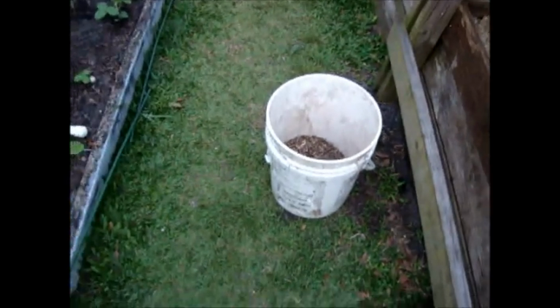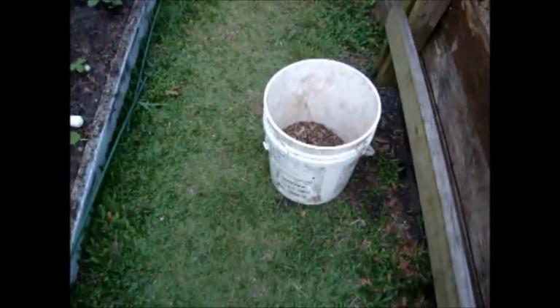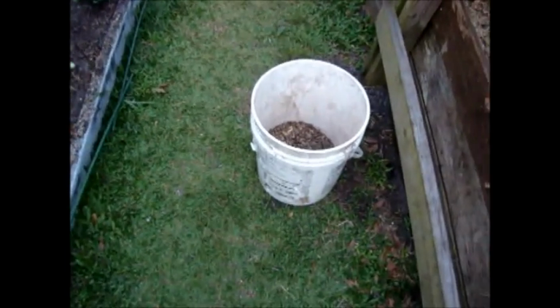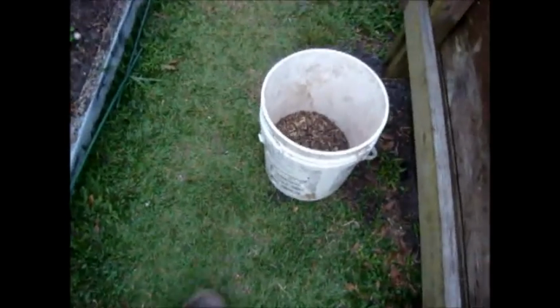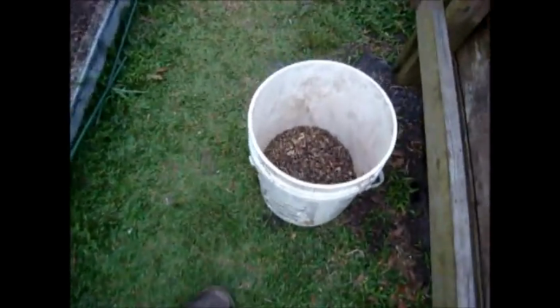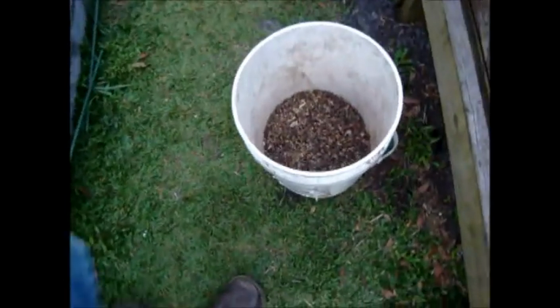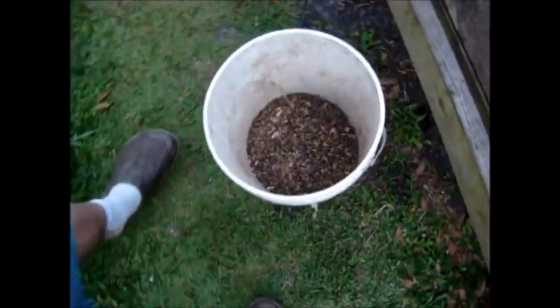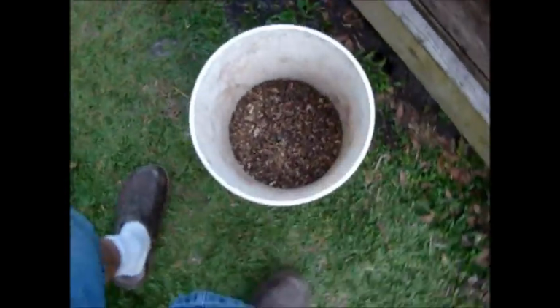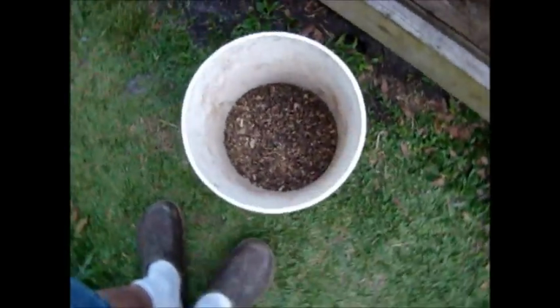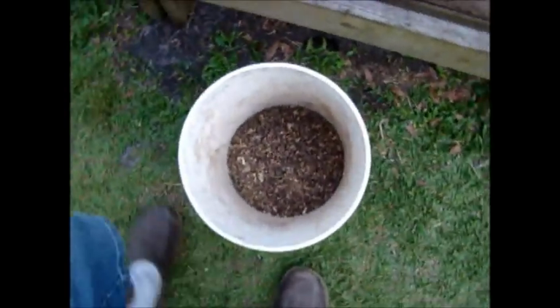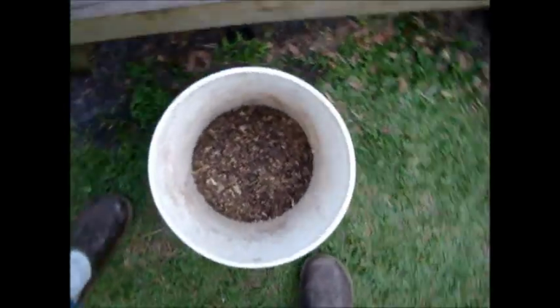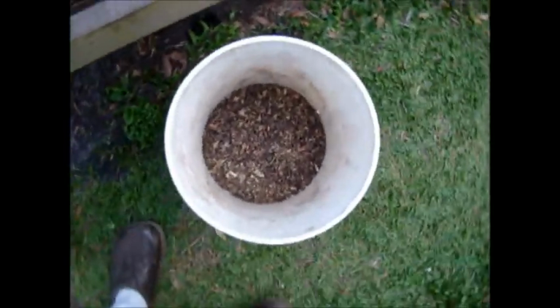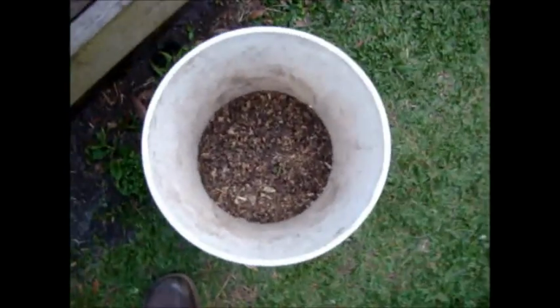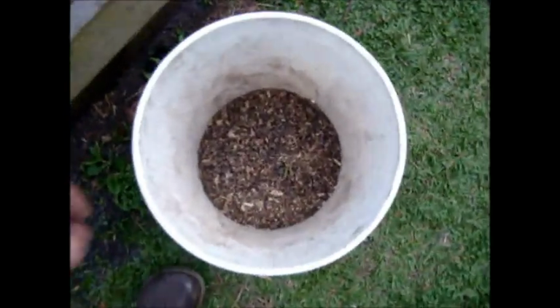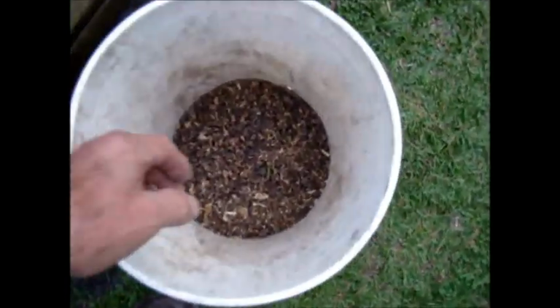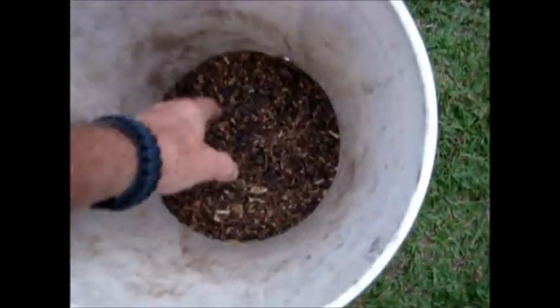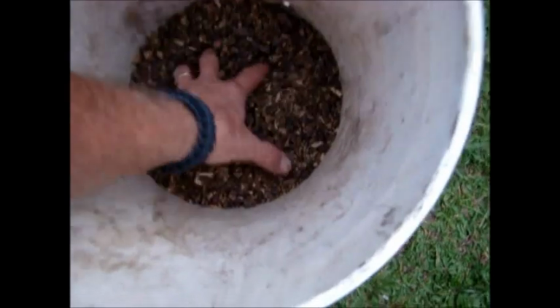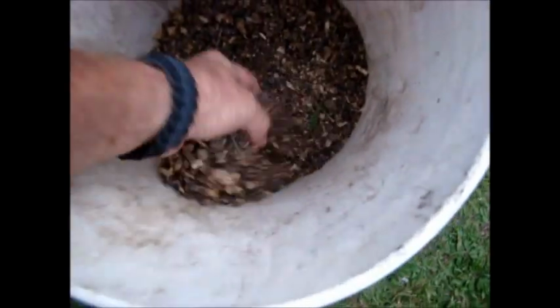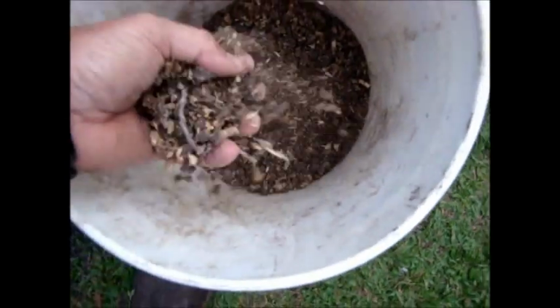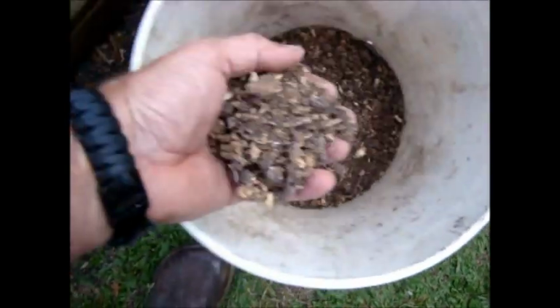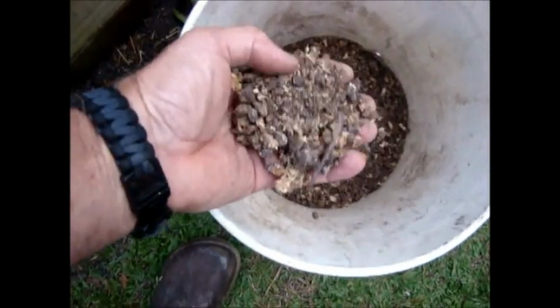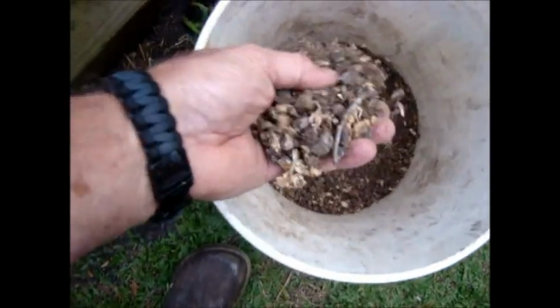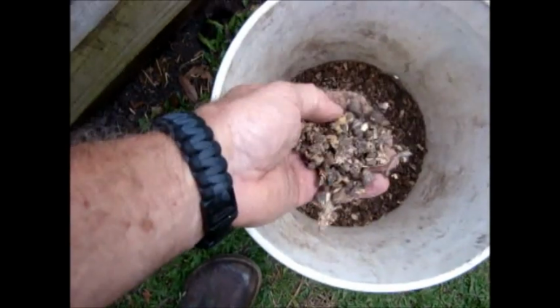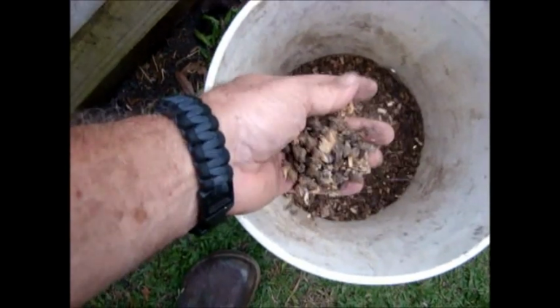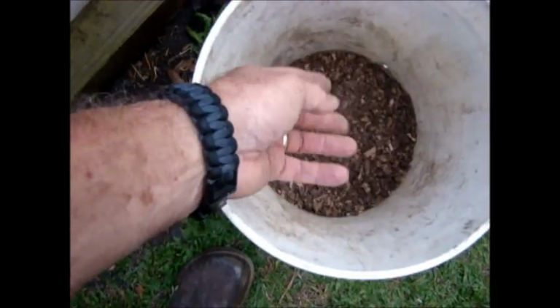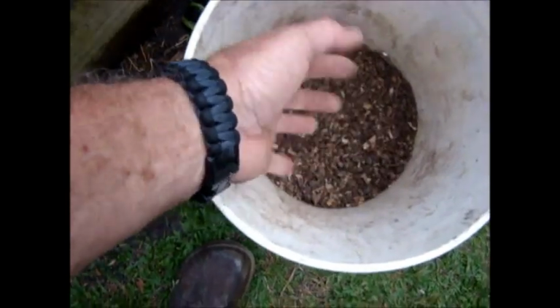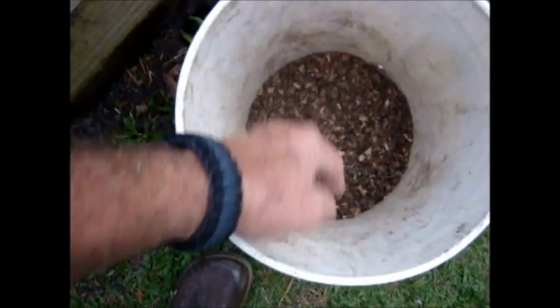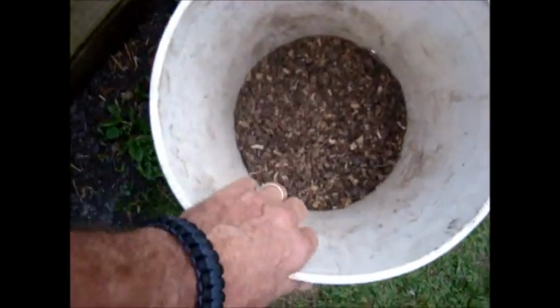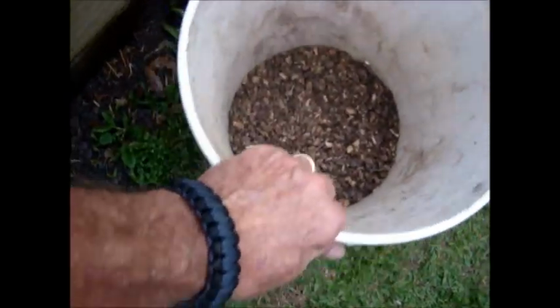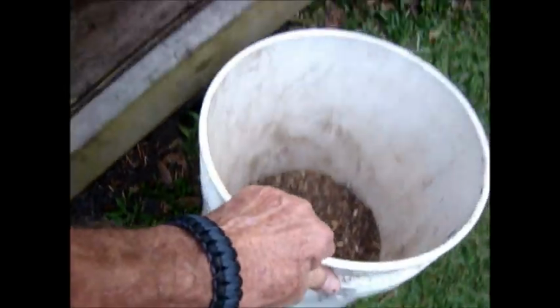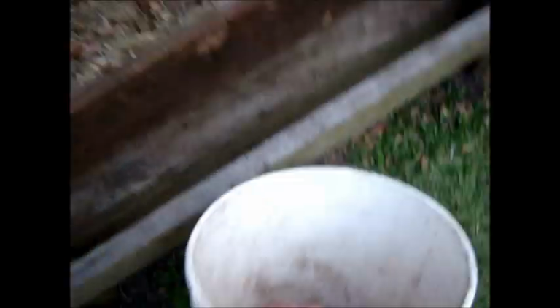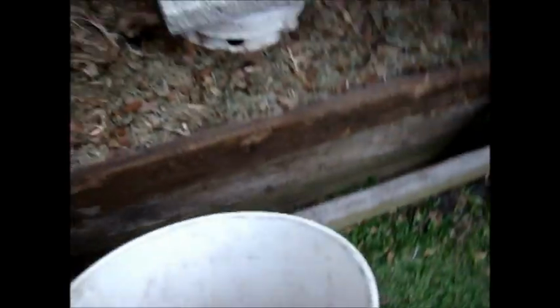I'm going to take this pulverized material — pulverized waste — and spread it on top of my new compost tower.